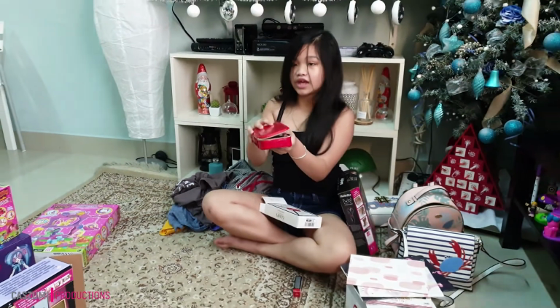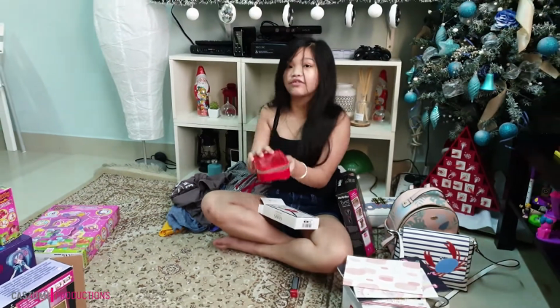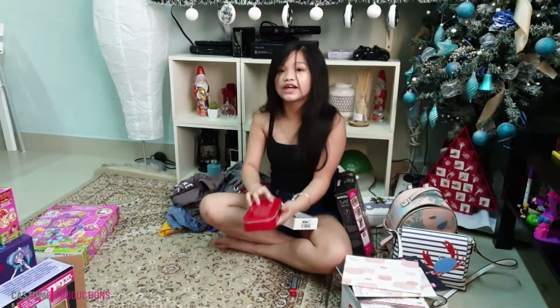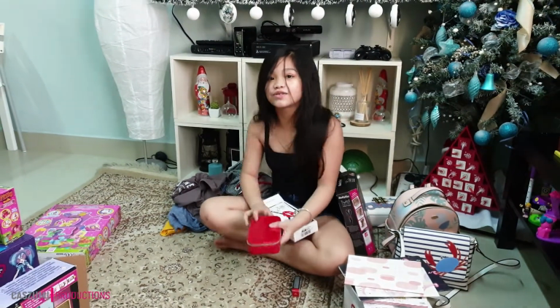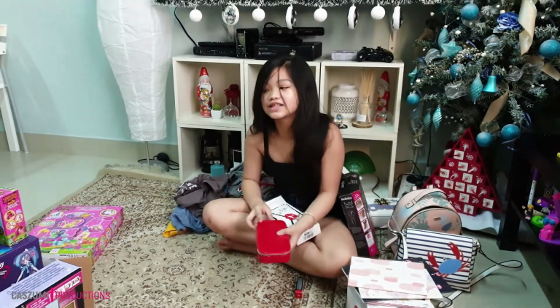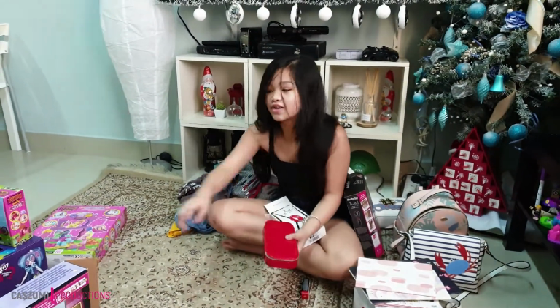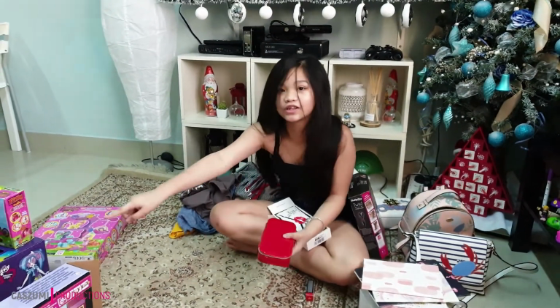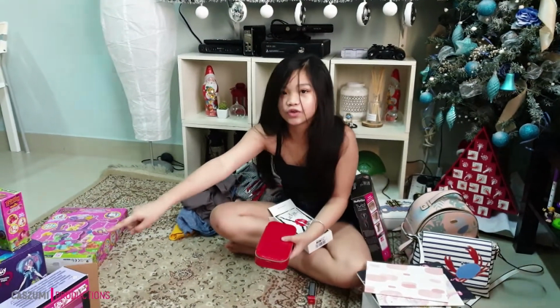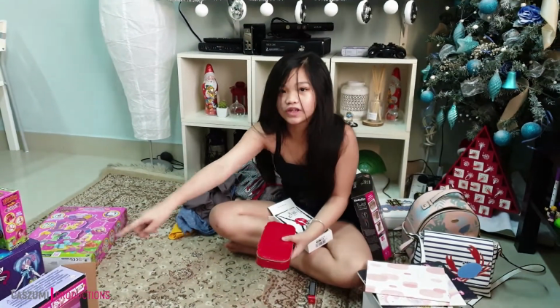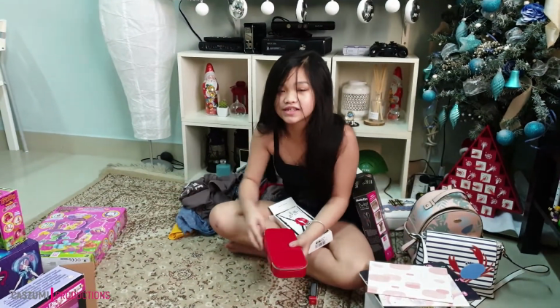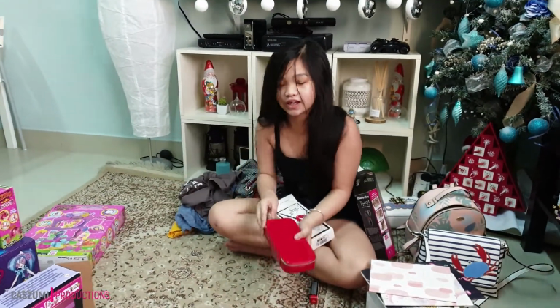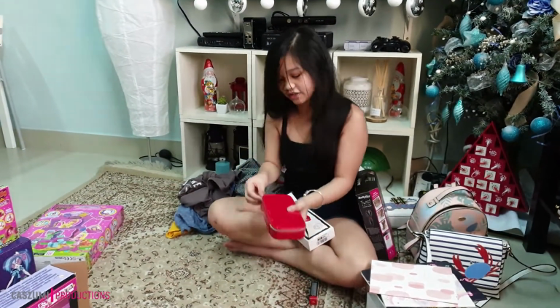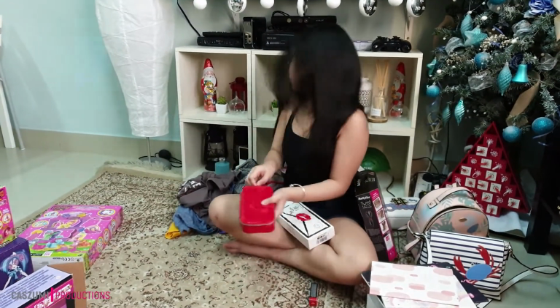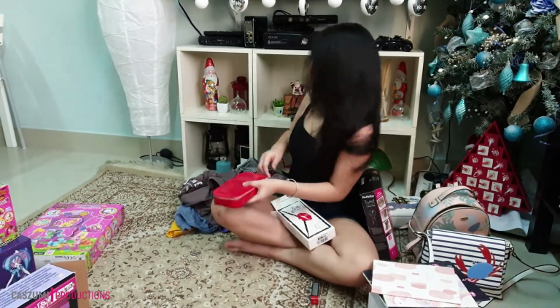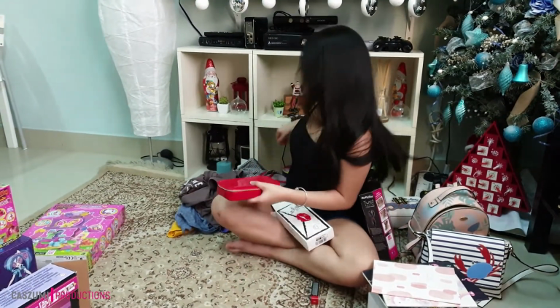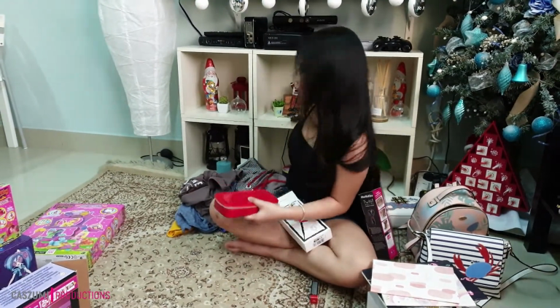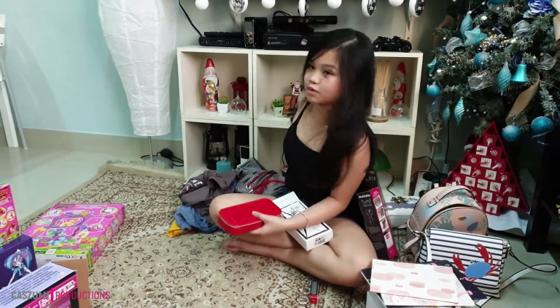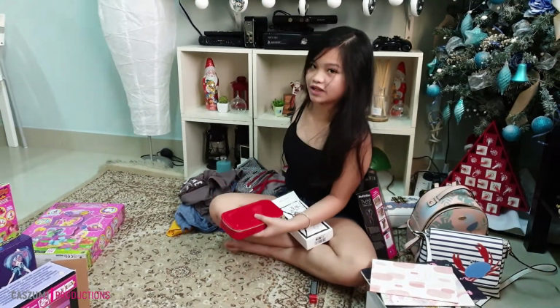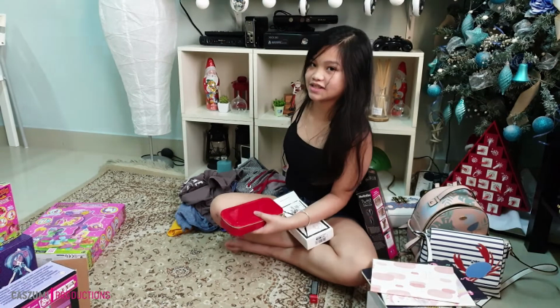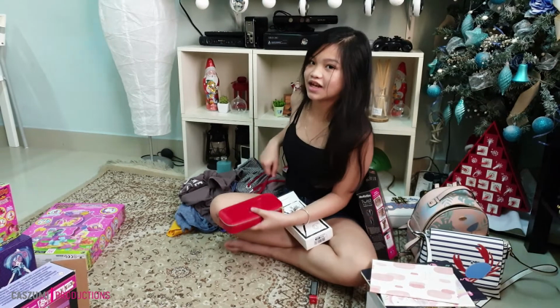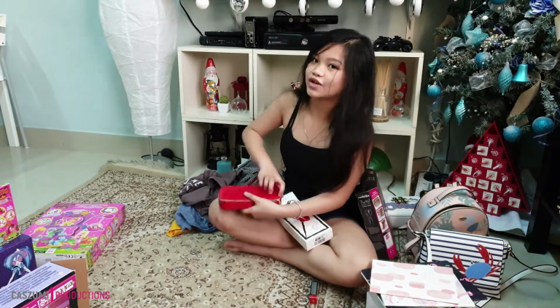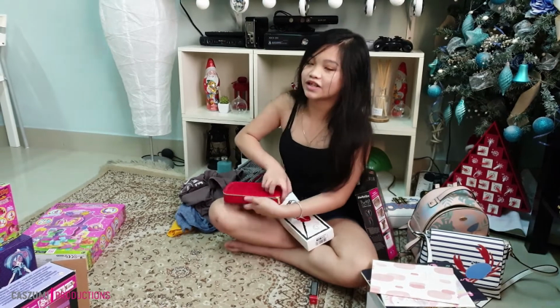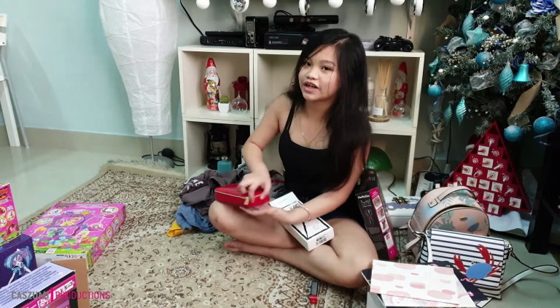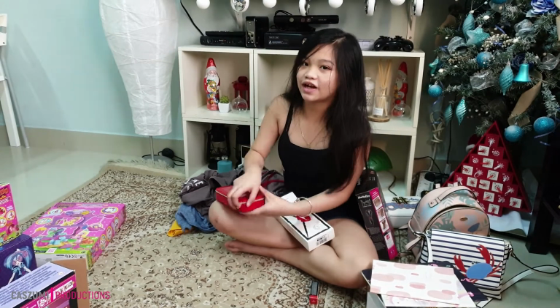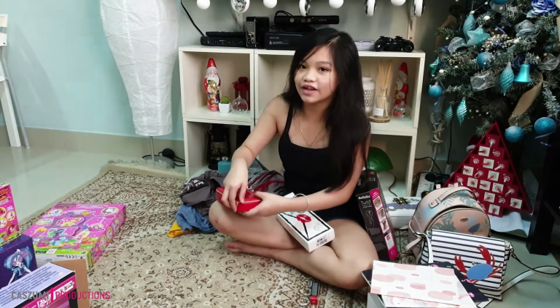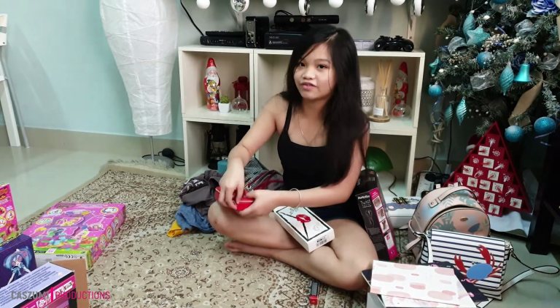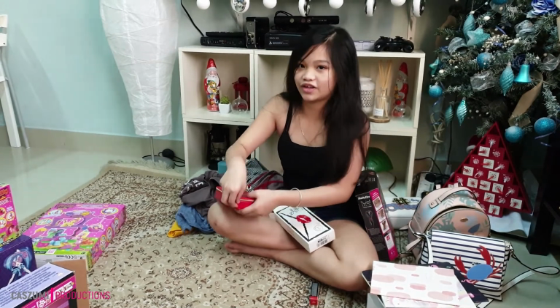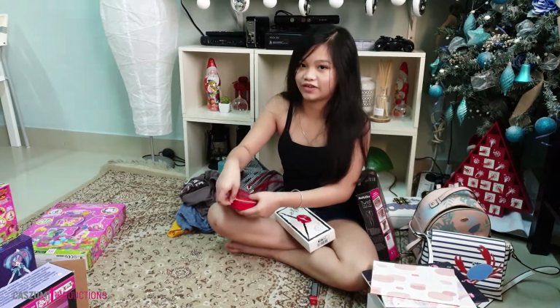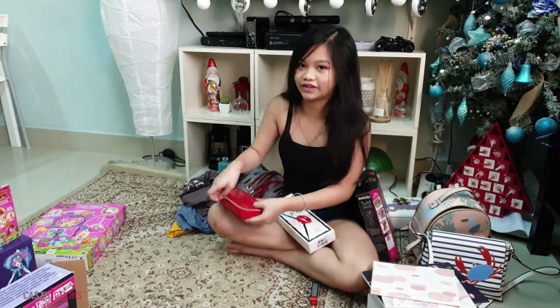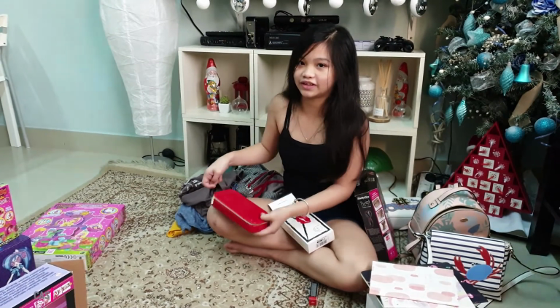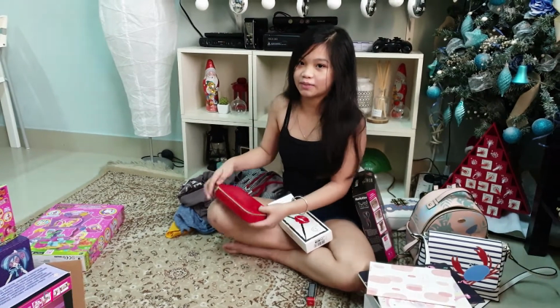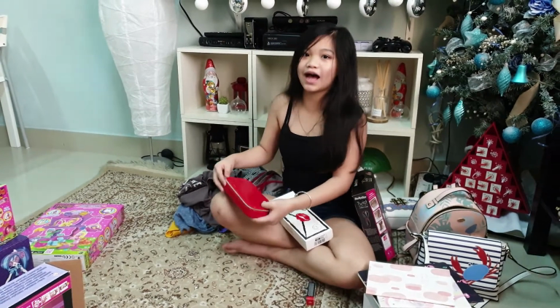If you guys want to see all the toys and the Baby Bliss, you can check out another video. Bye!